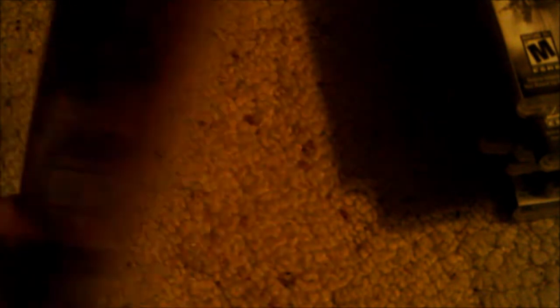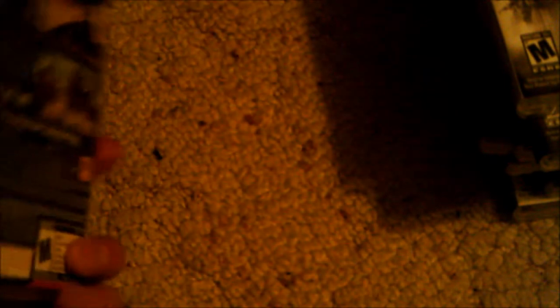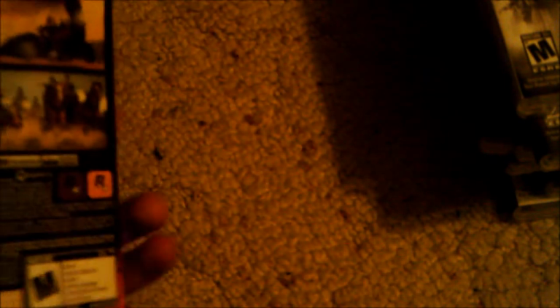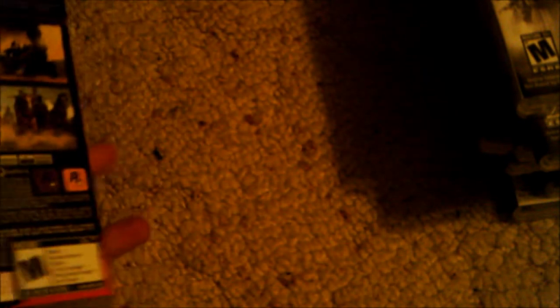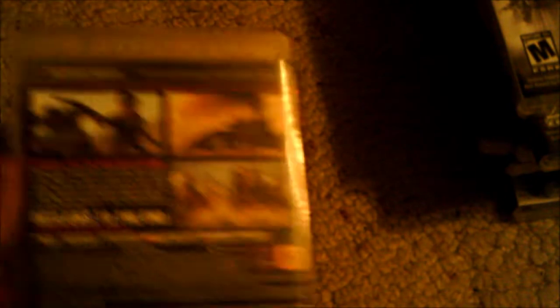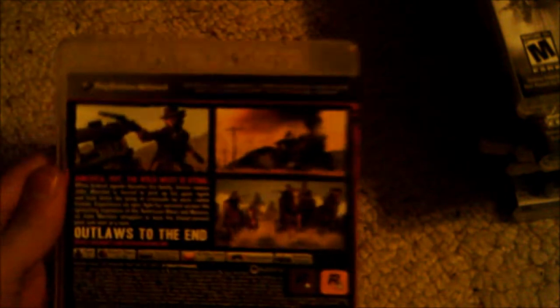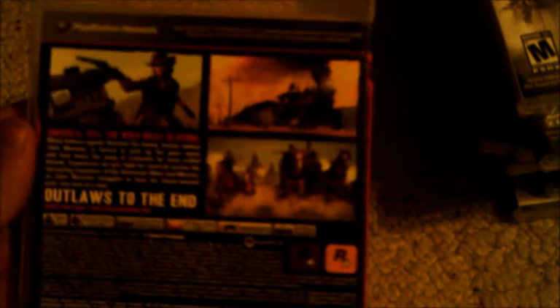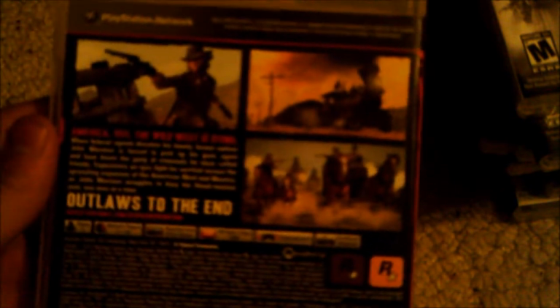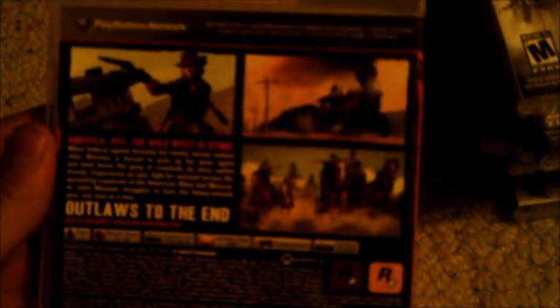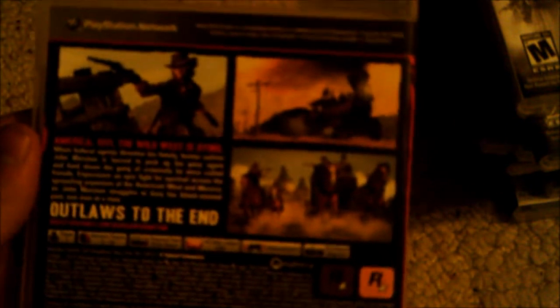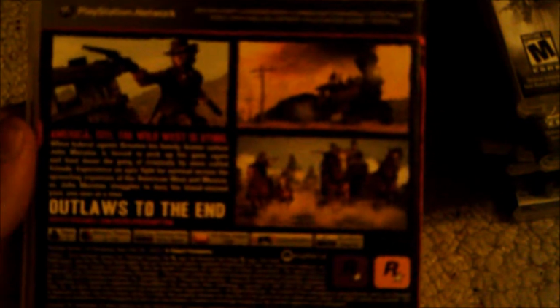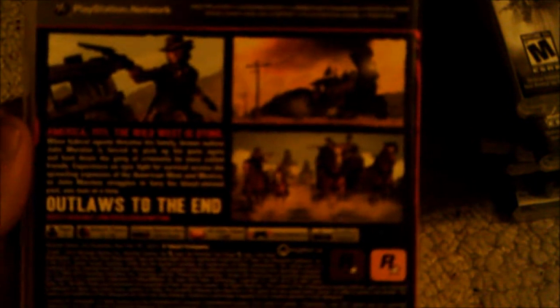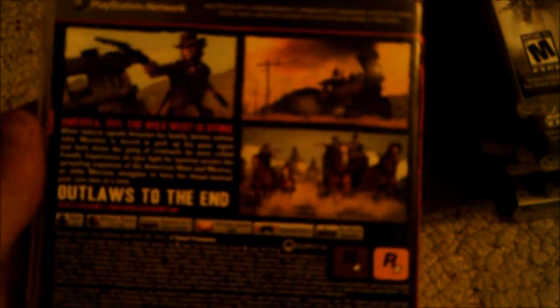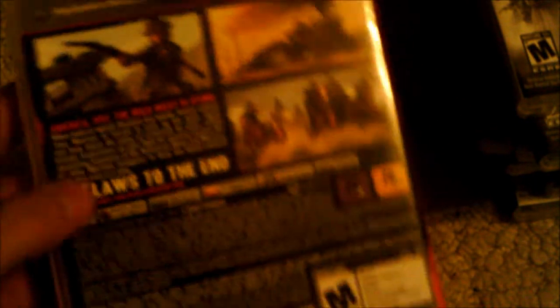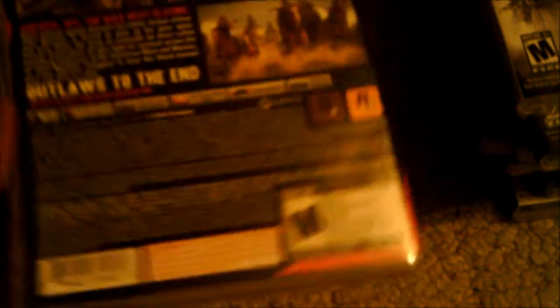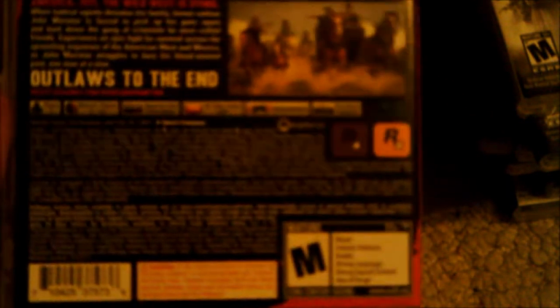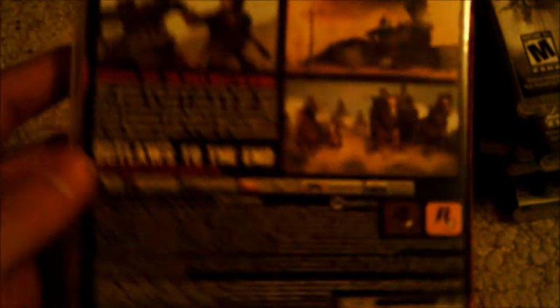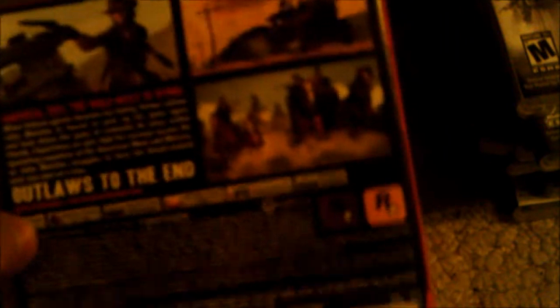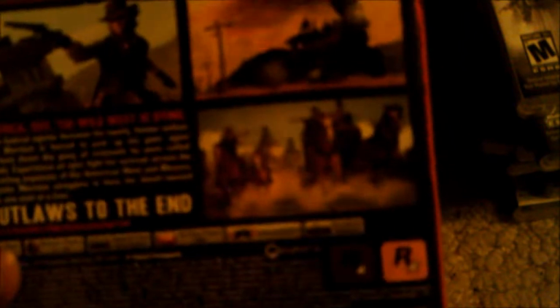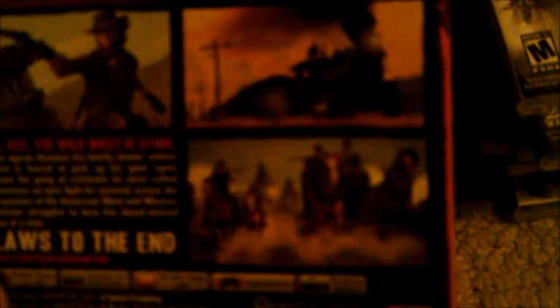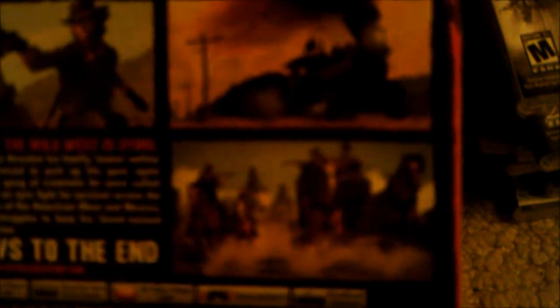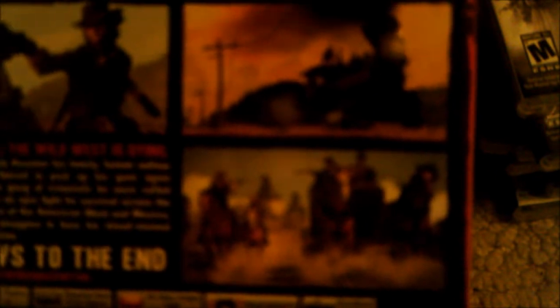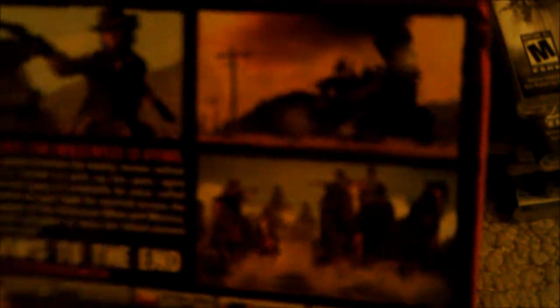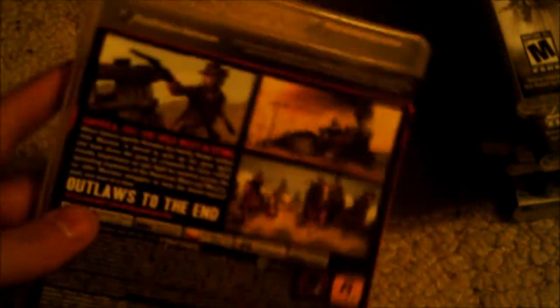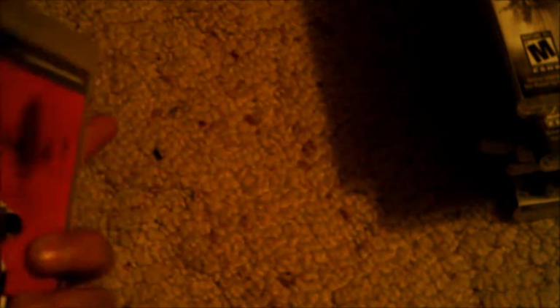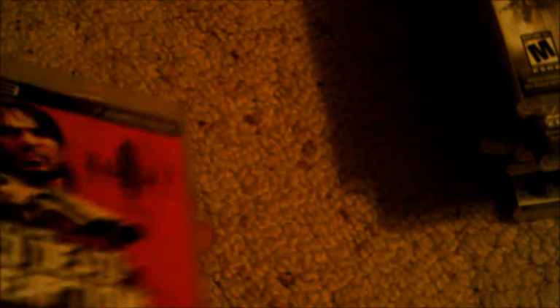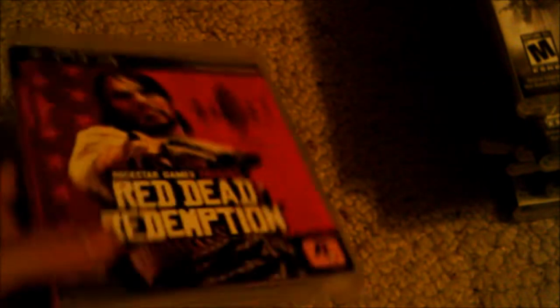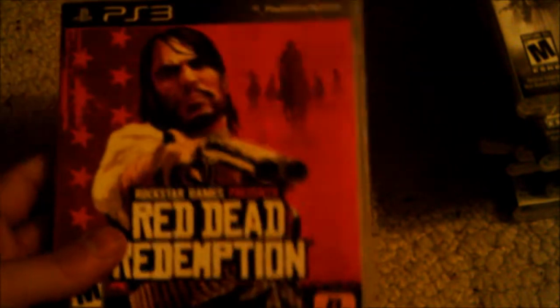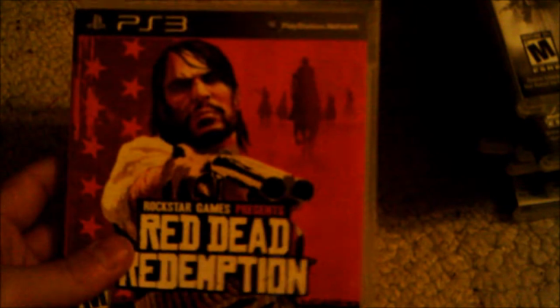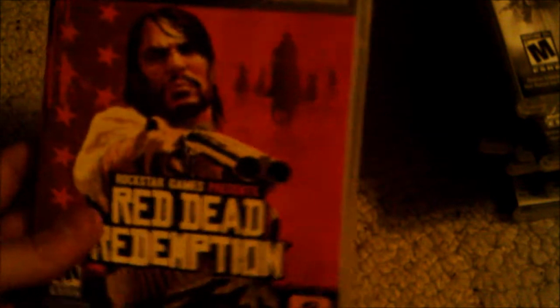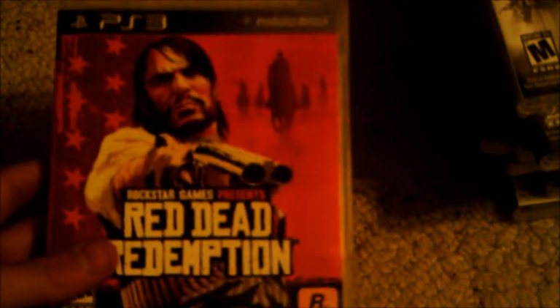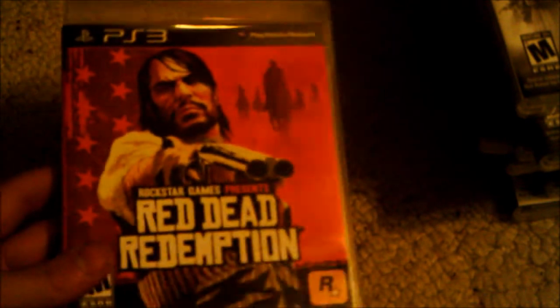Next we have Red Dead Redemption. This game is really fun — it's based on the old Western times and it's an RPG where you get to wander around and get new weapons as John Marston. It's a really fun game, and if you like that type of thing you should definitely pick one up.